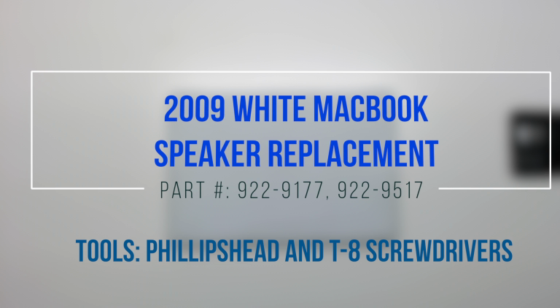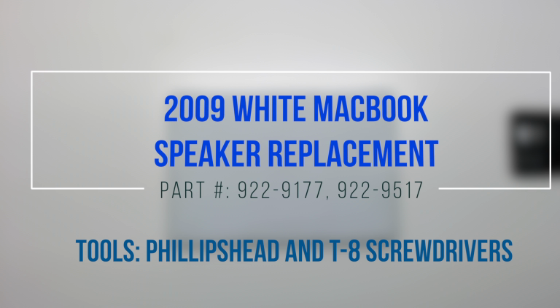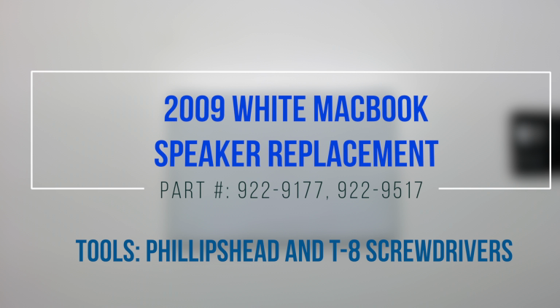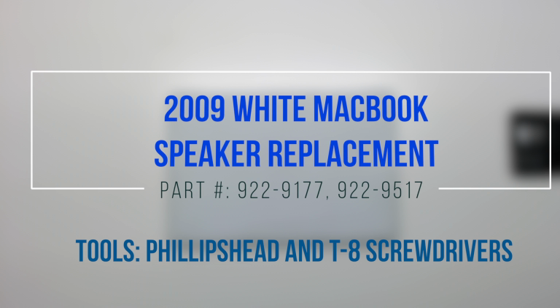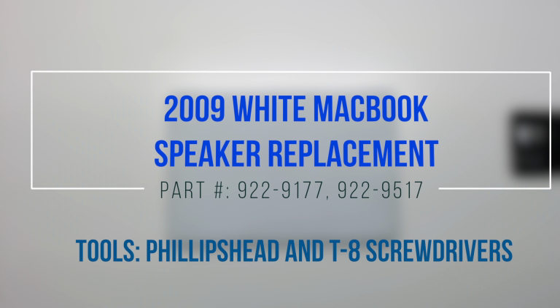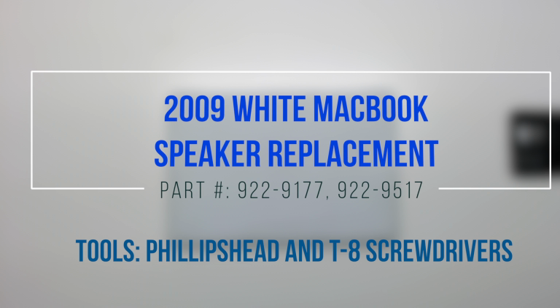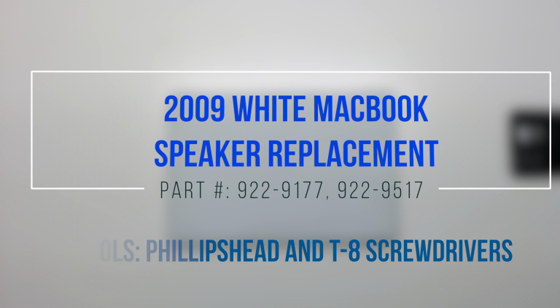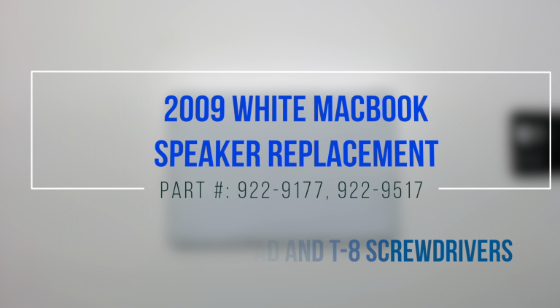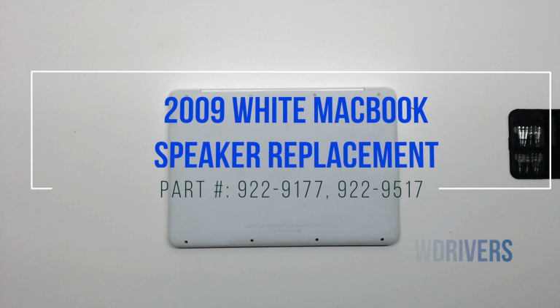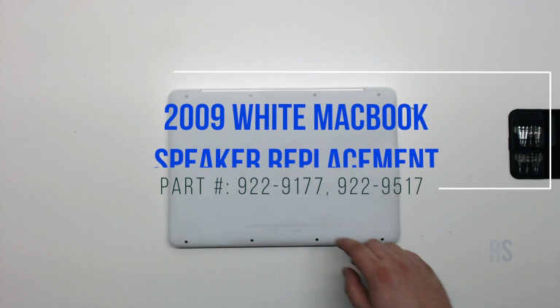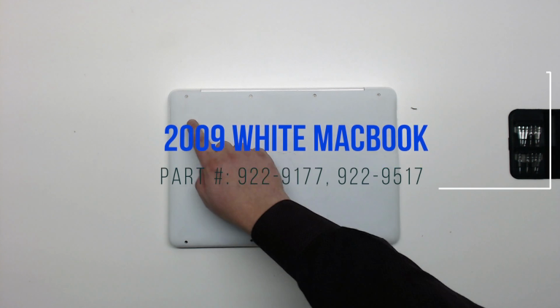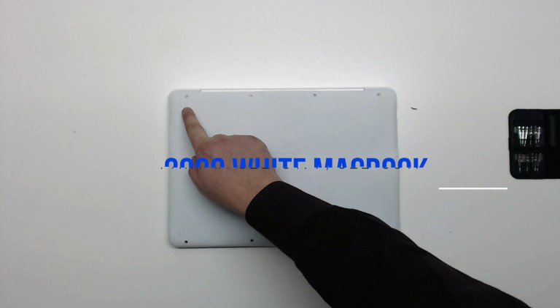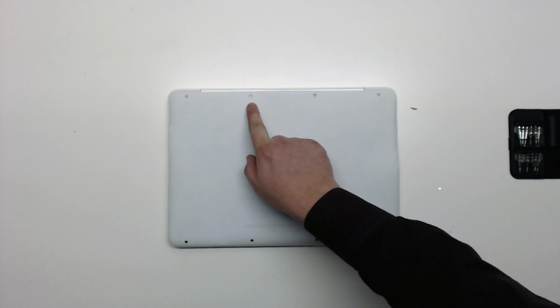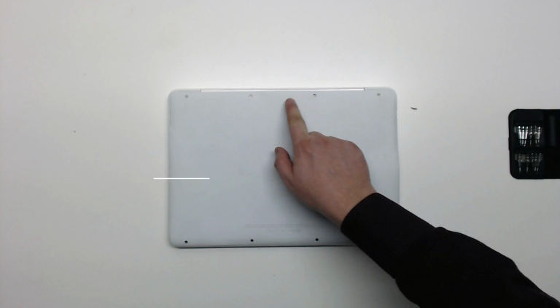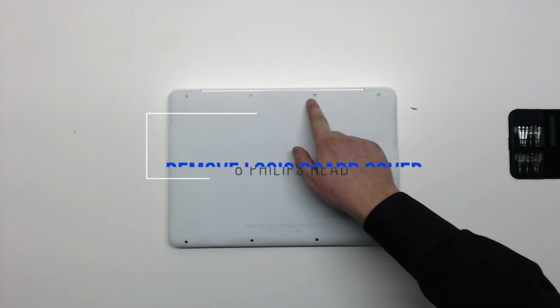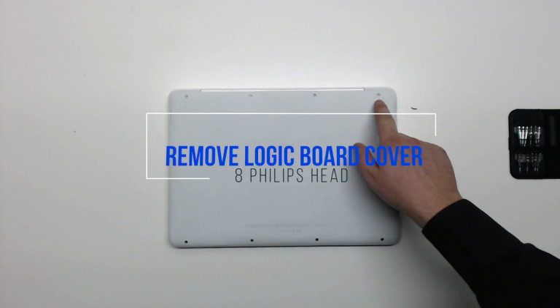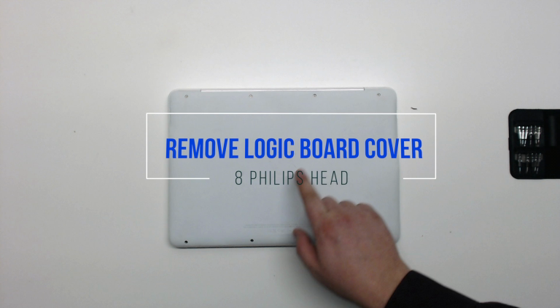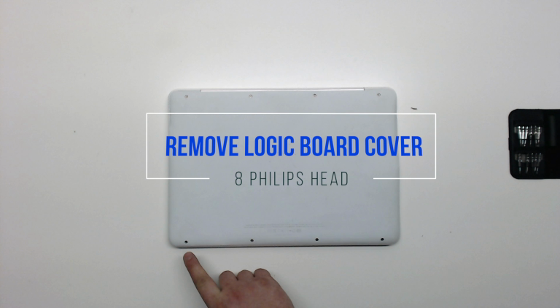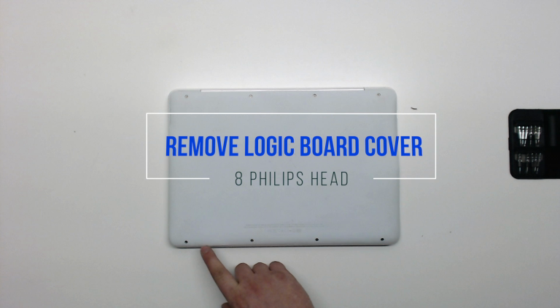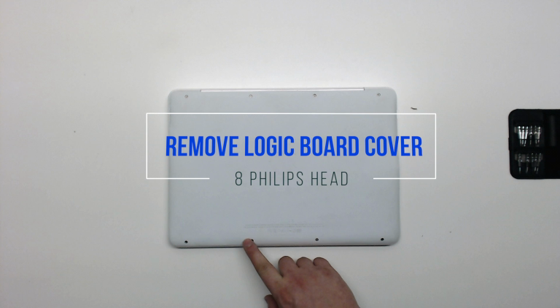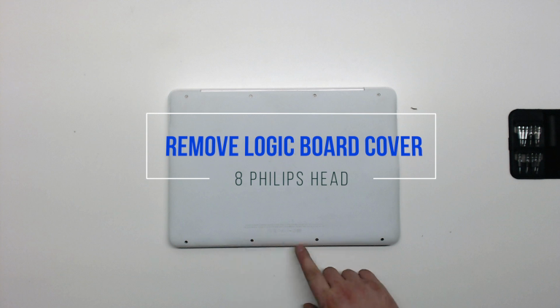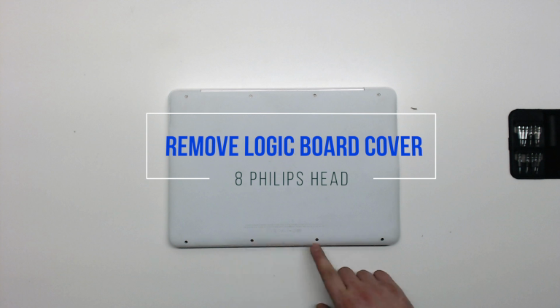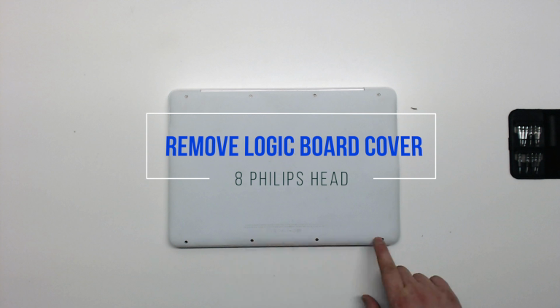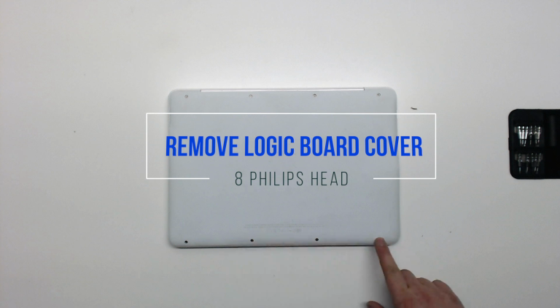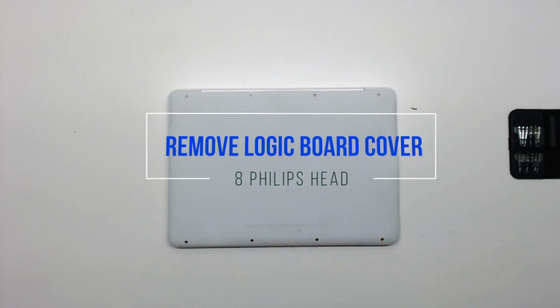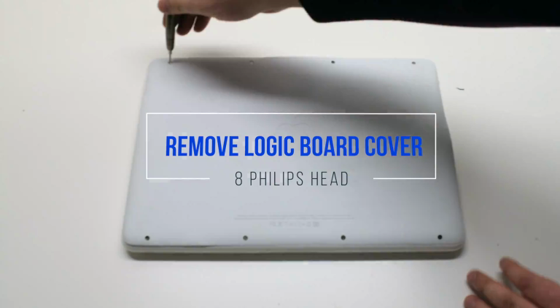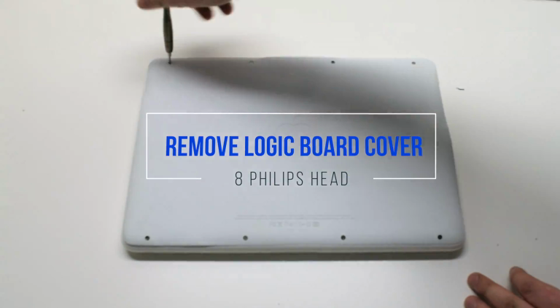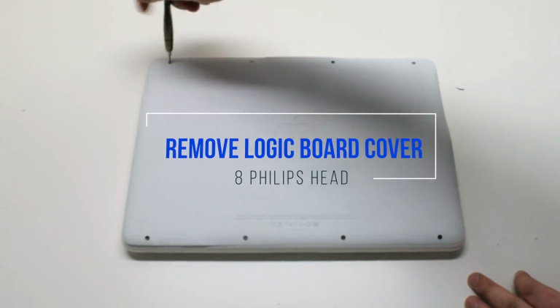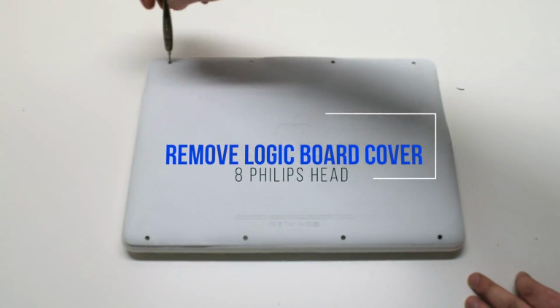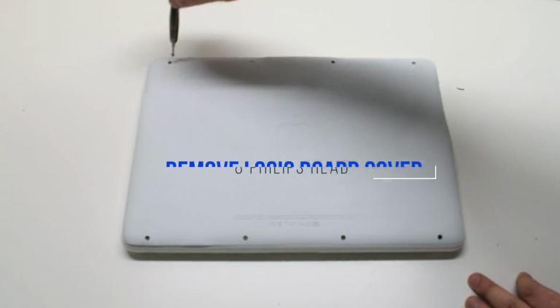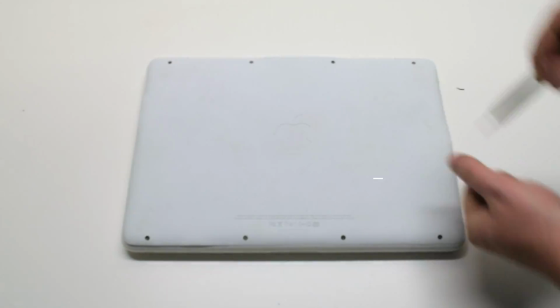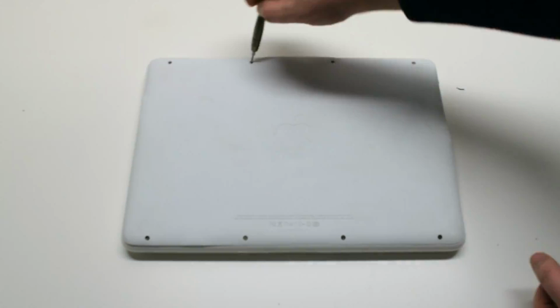2009 white MacBook speaker replacement. Start by removing the eight Phillips head screws that are holding down the logic board cover.